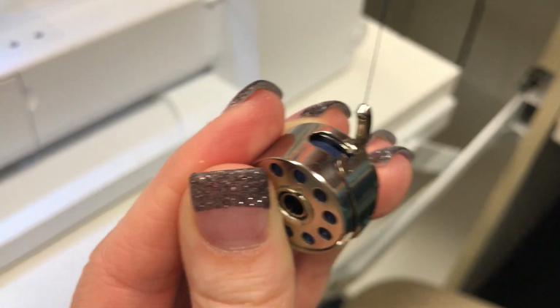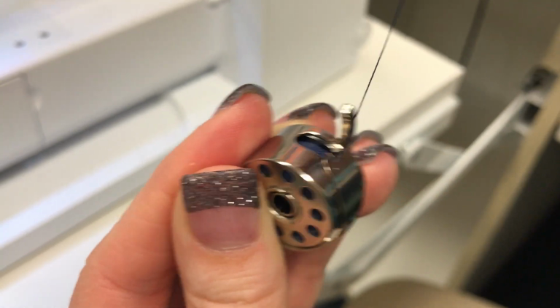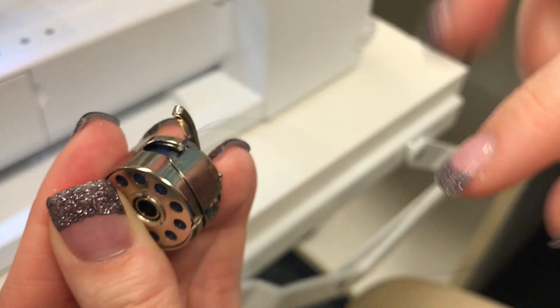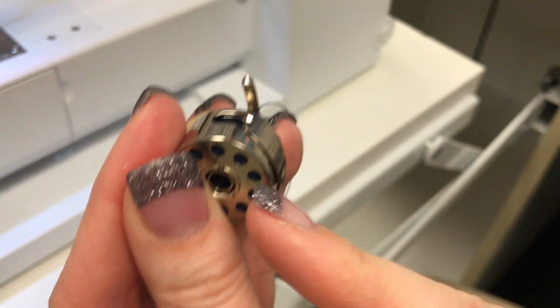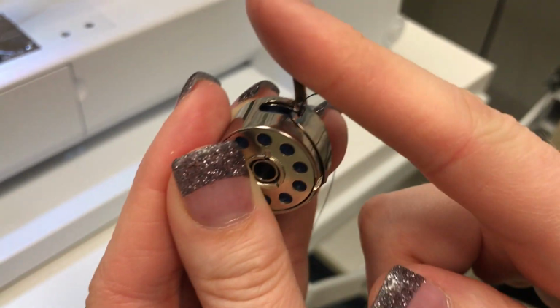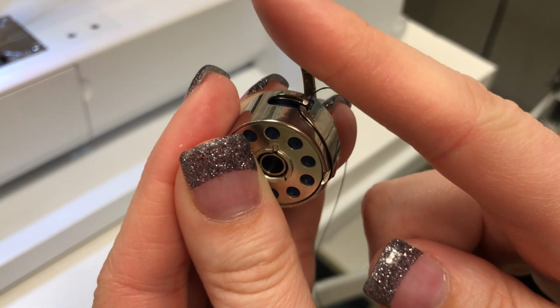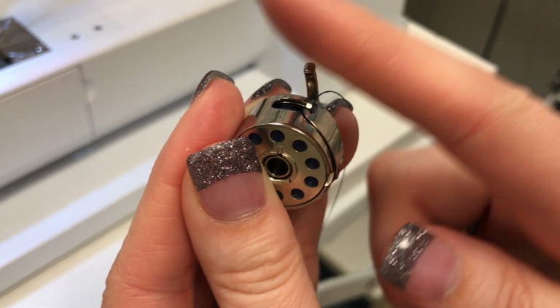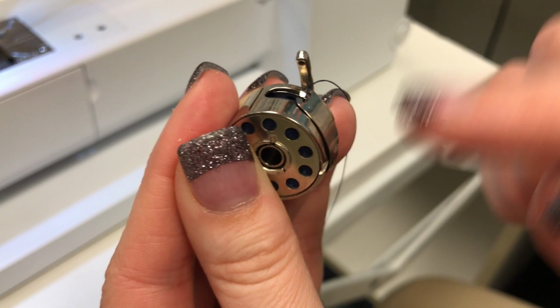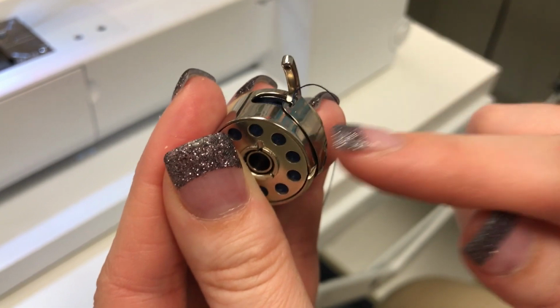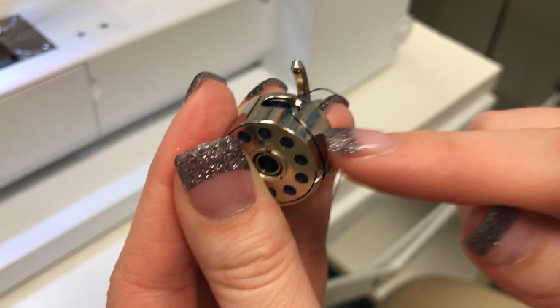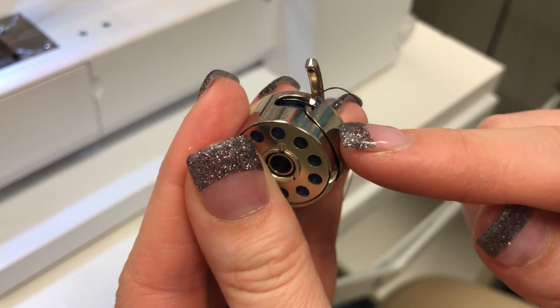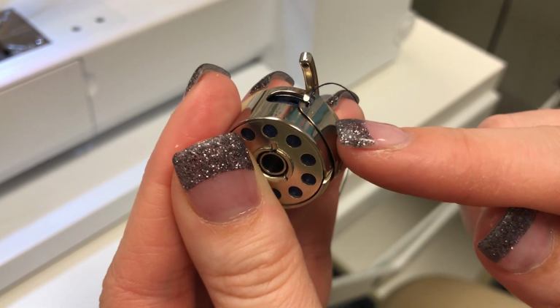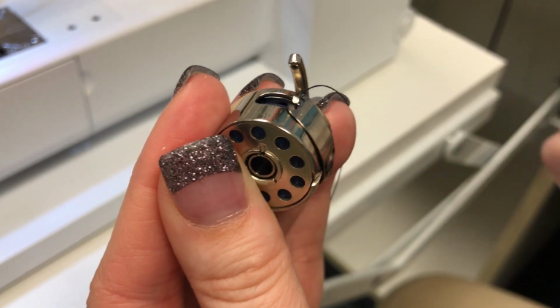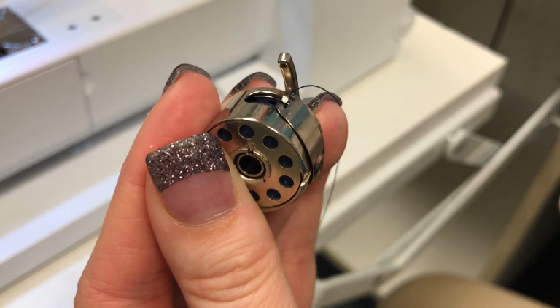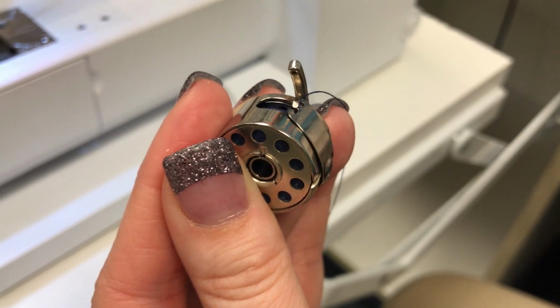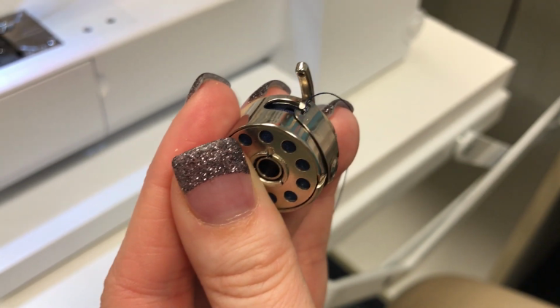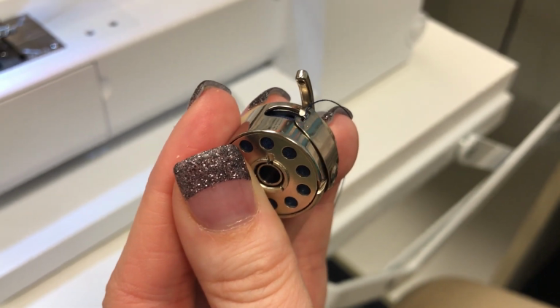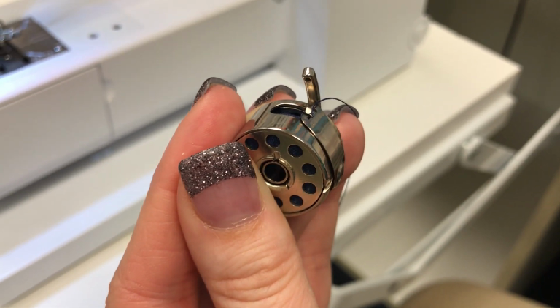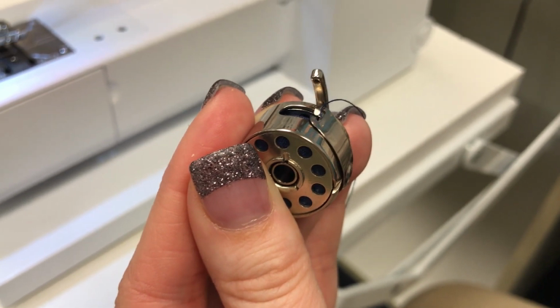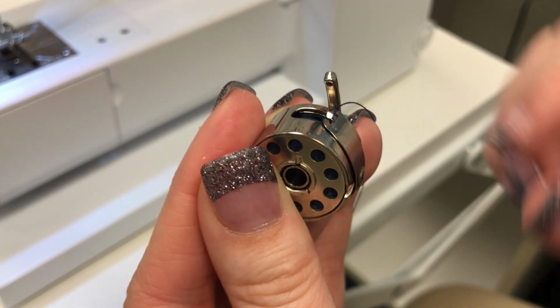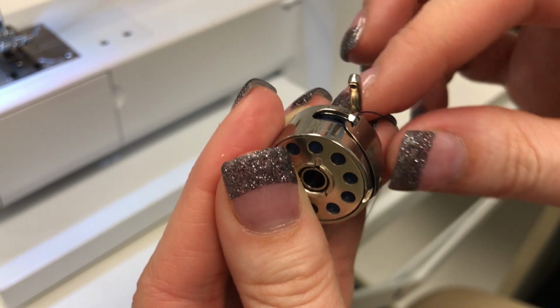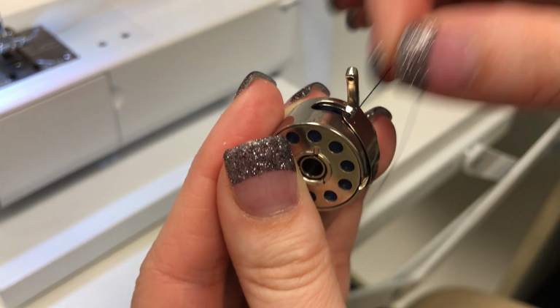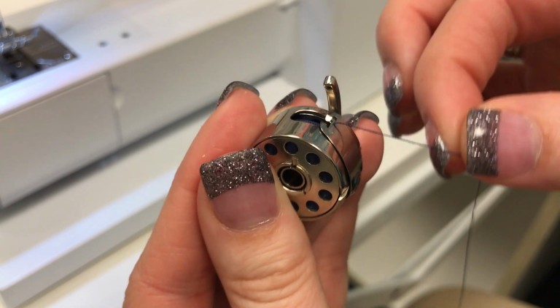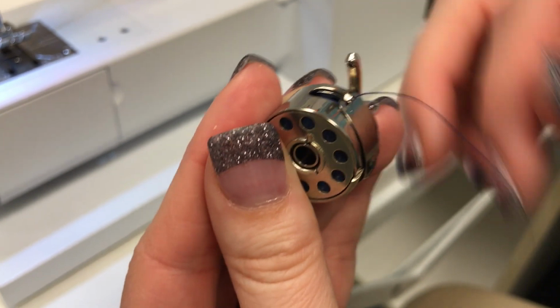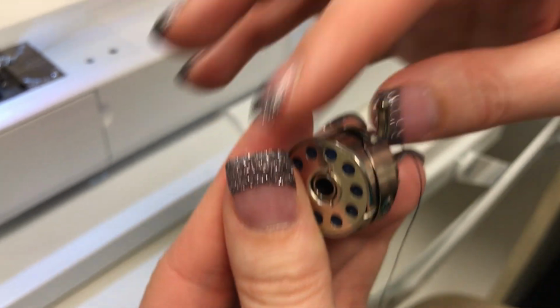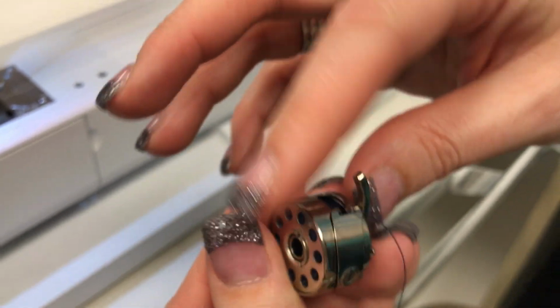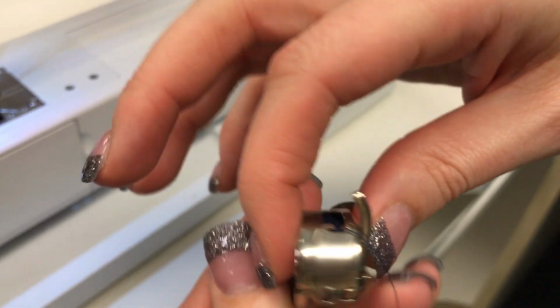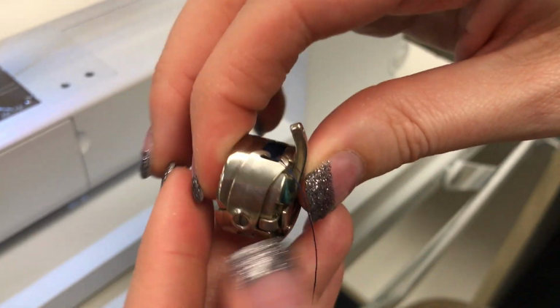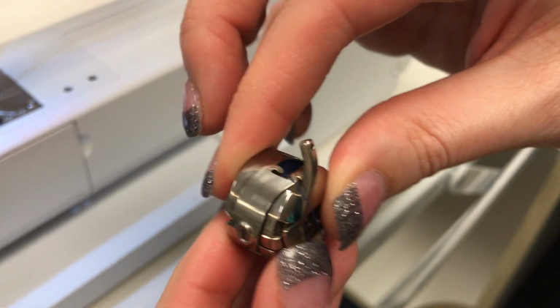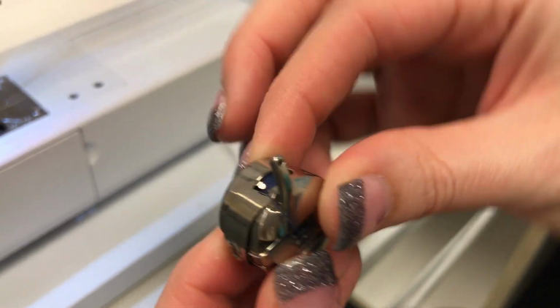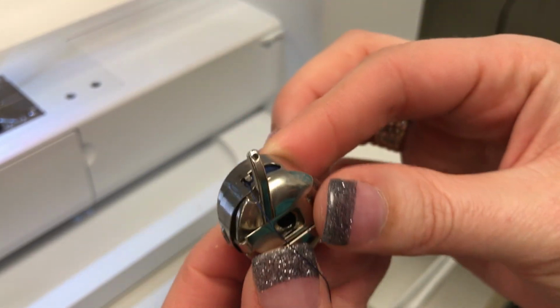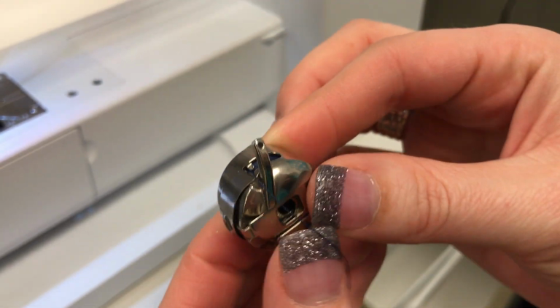If you just stick the thread through that hole and it's not going underneath this tension, you are not going to get a good stitch. So once your bobbin case is threaded, you can turn it around.